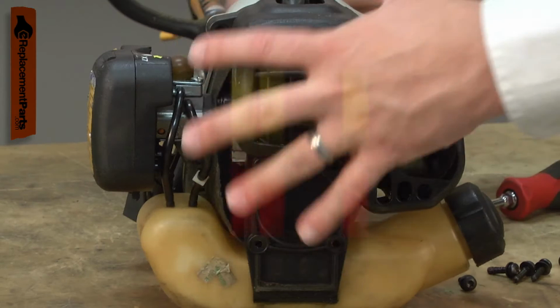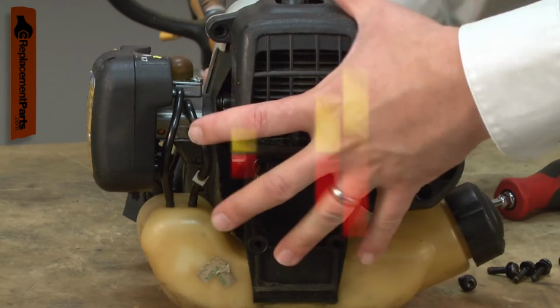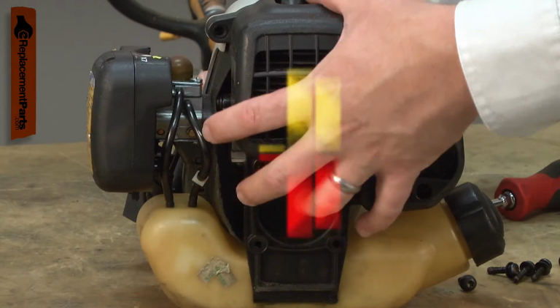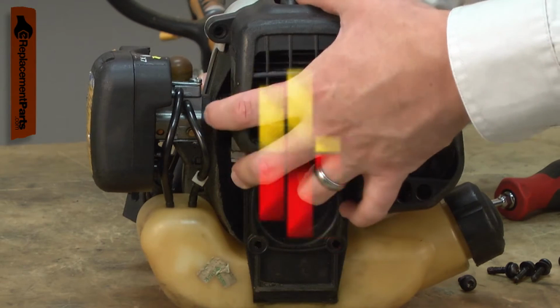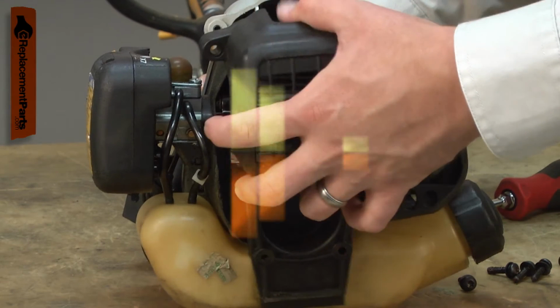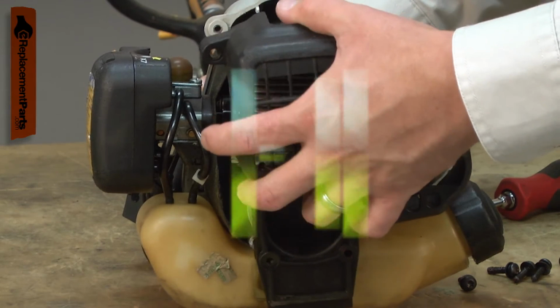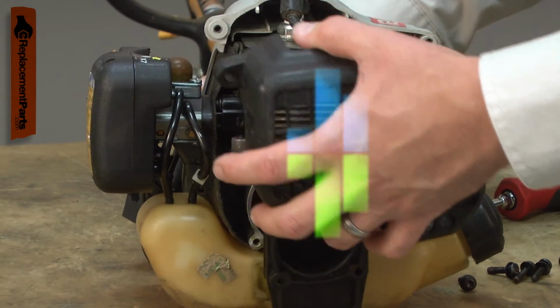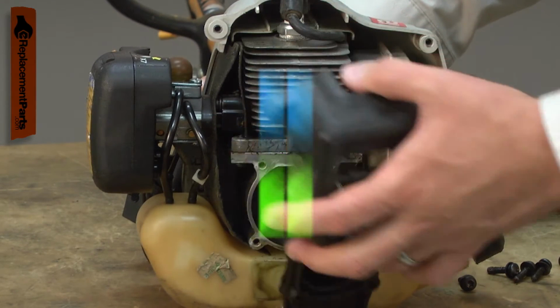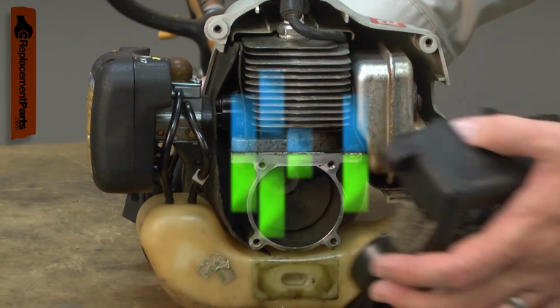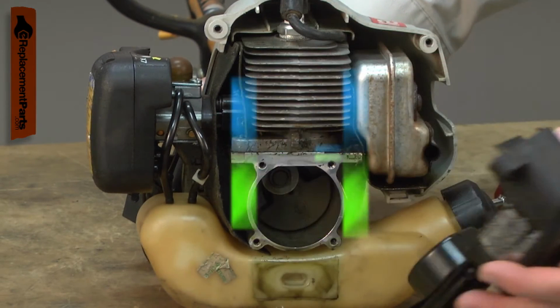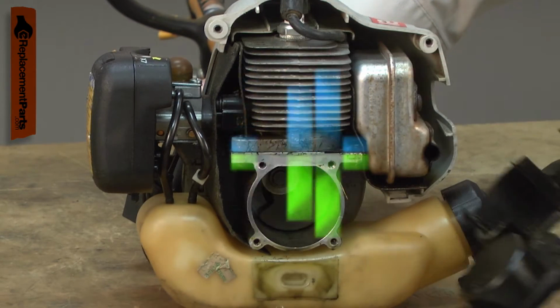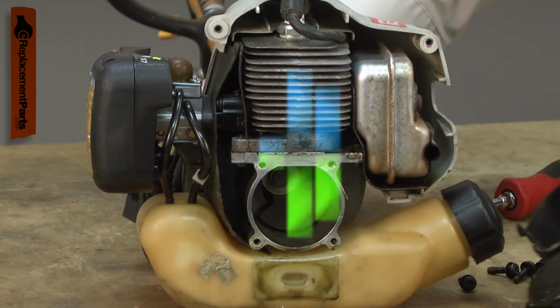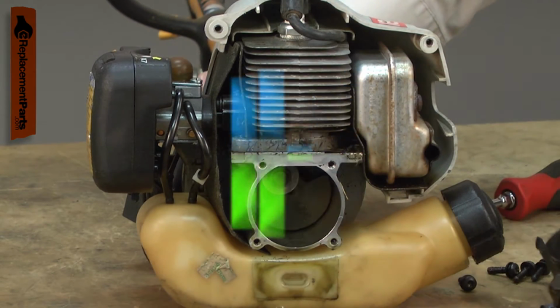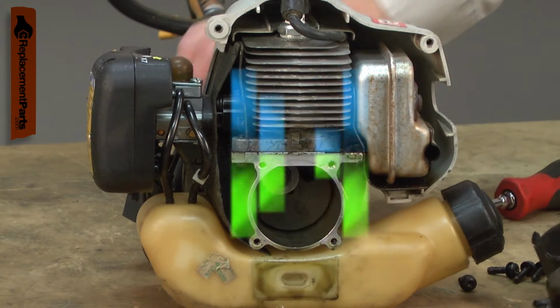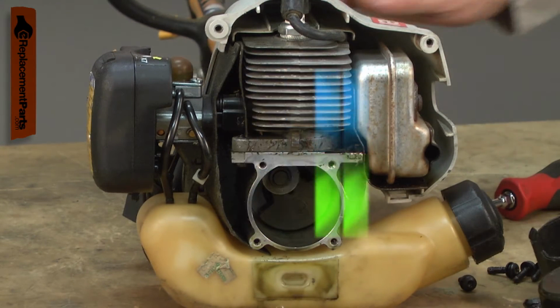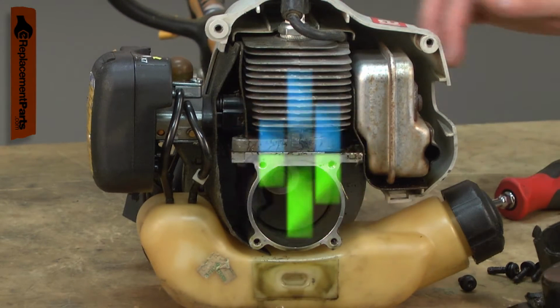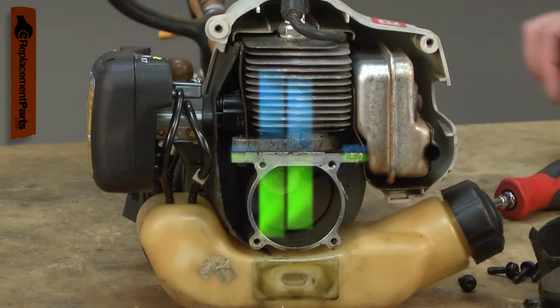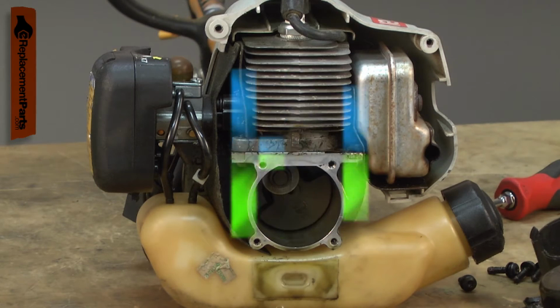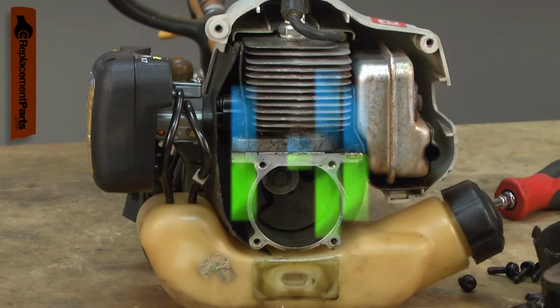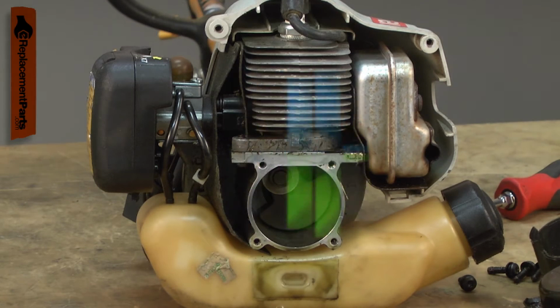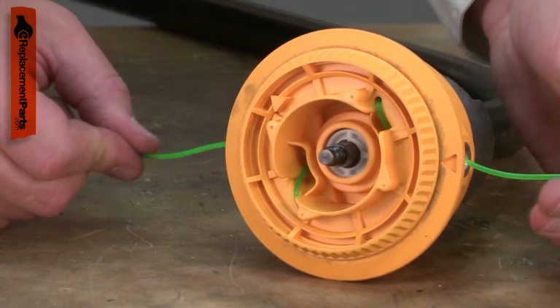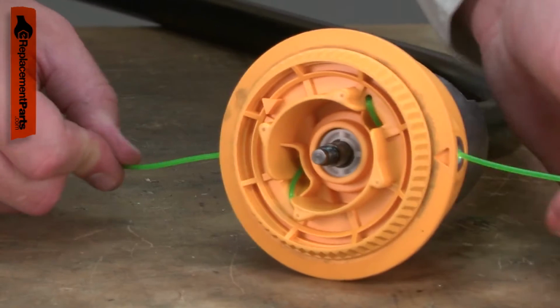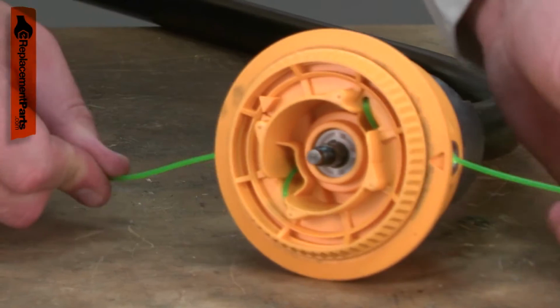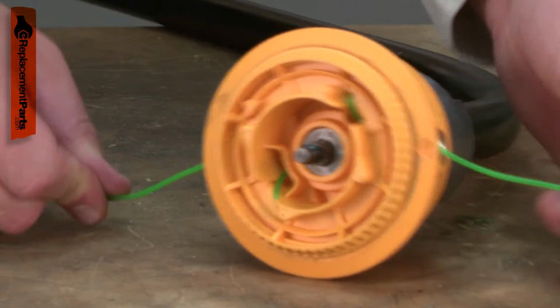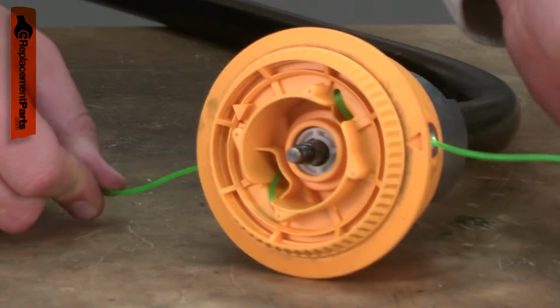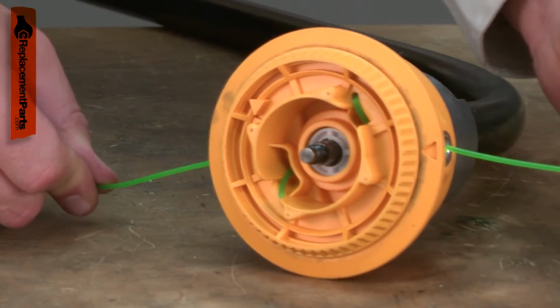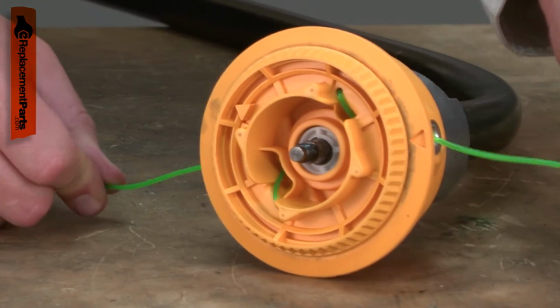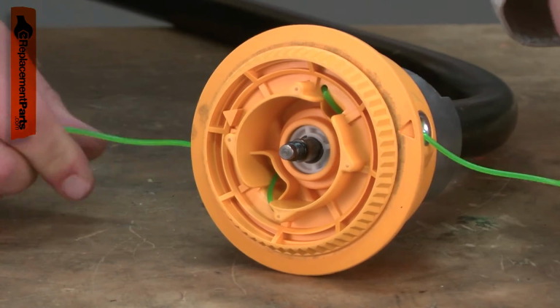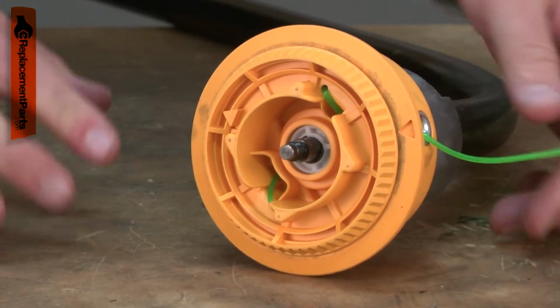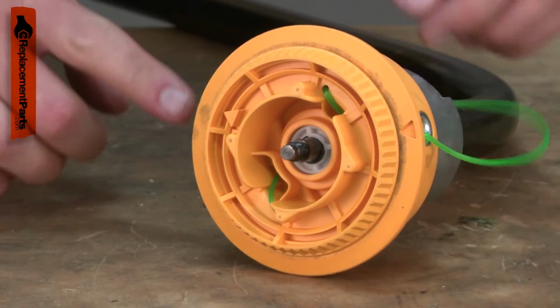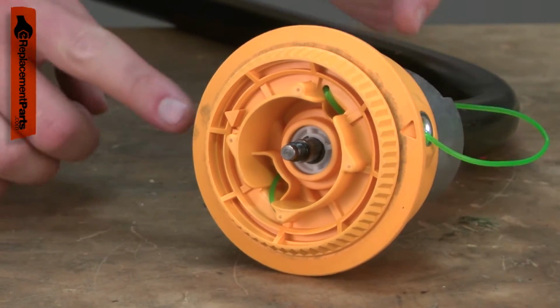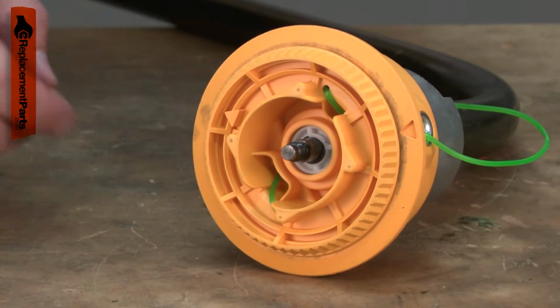When the engine runs slow, it also runs cool. Air-cooled engines need to run within a specific temperature range for proper combustion. When too much line is fed out and the engine slows, incomplete combustion occurs.